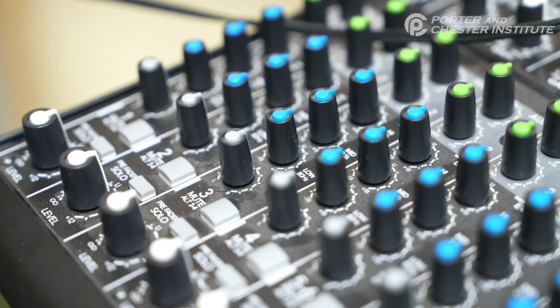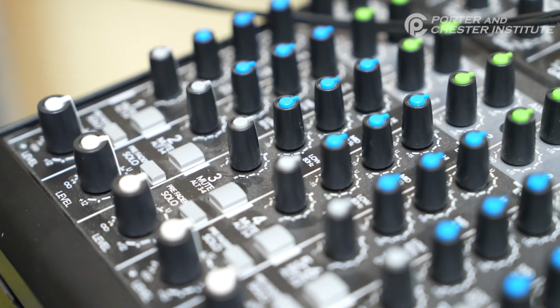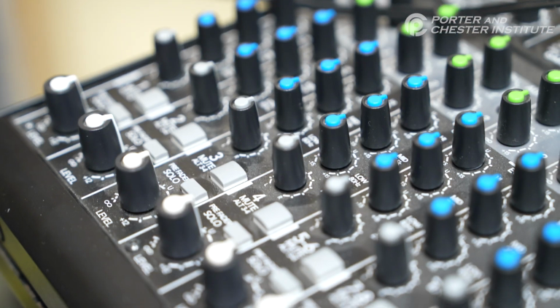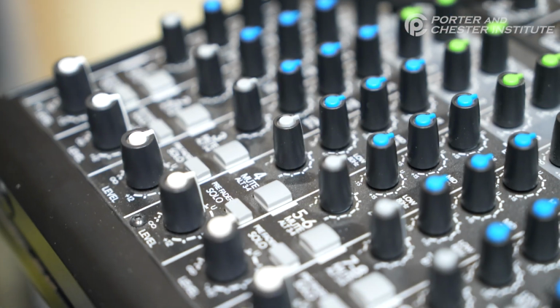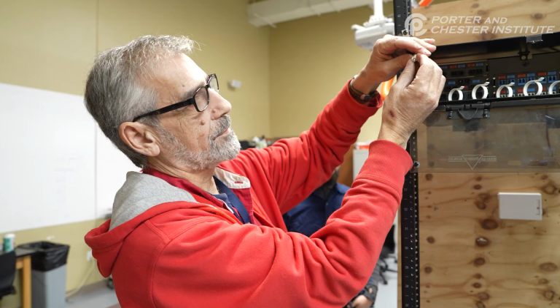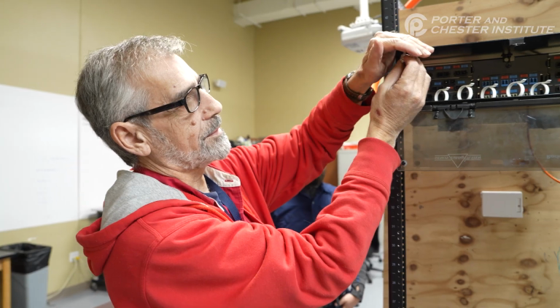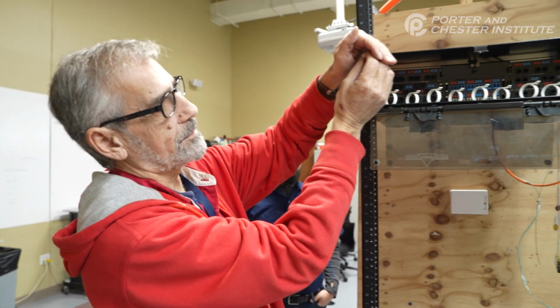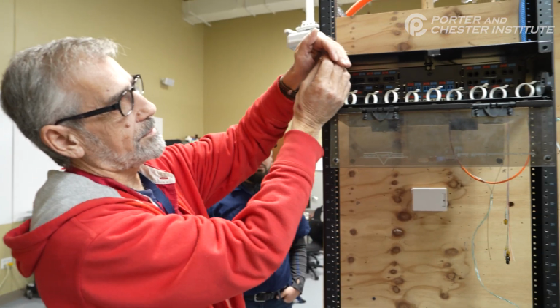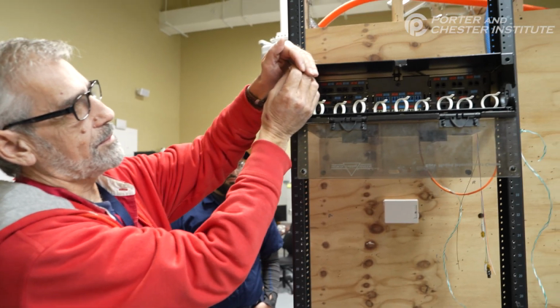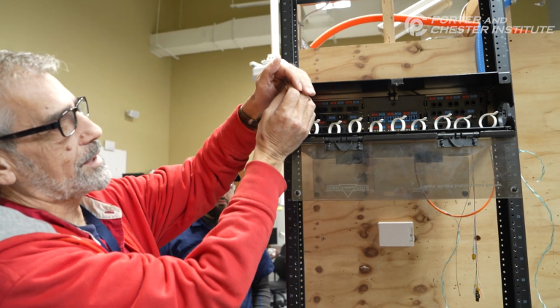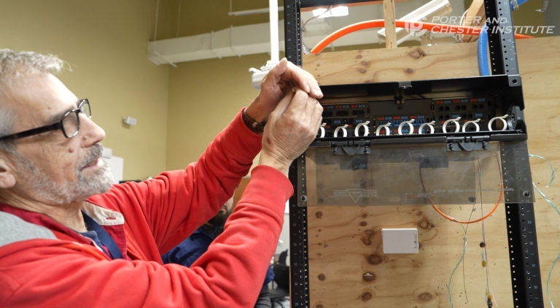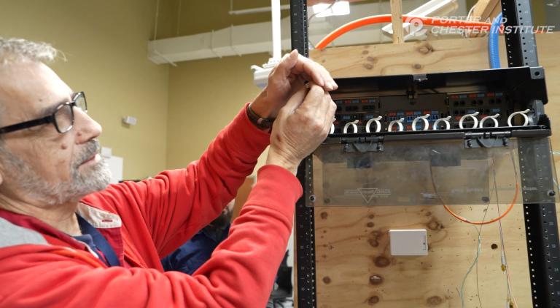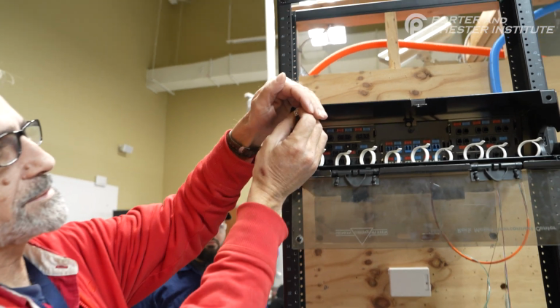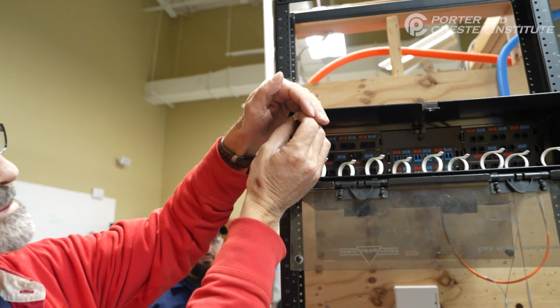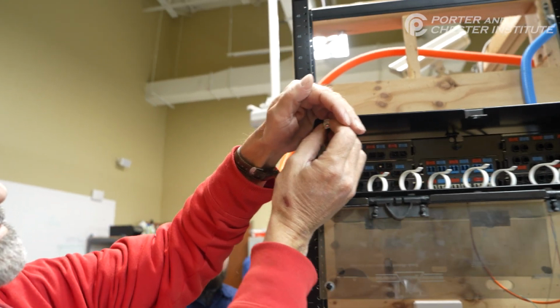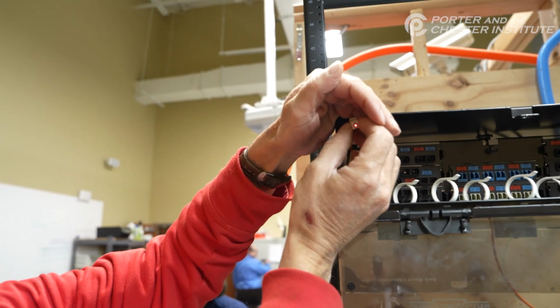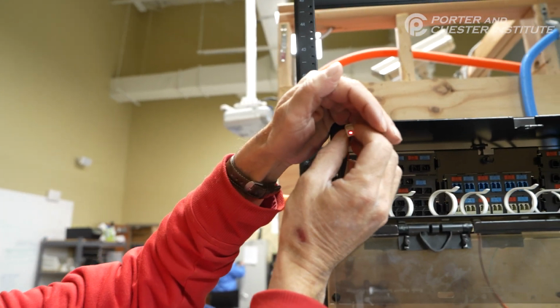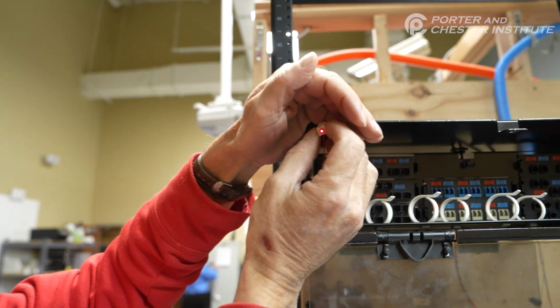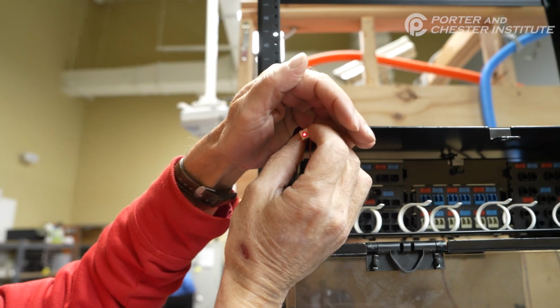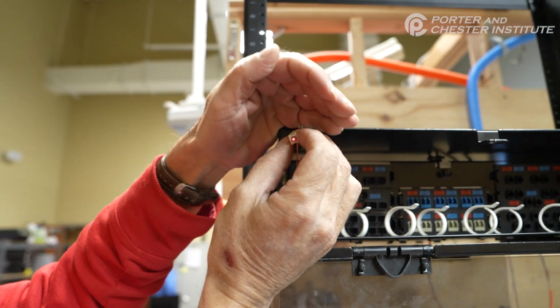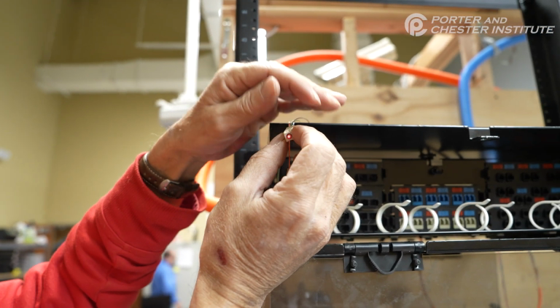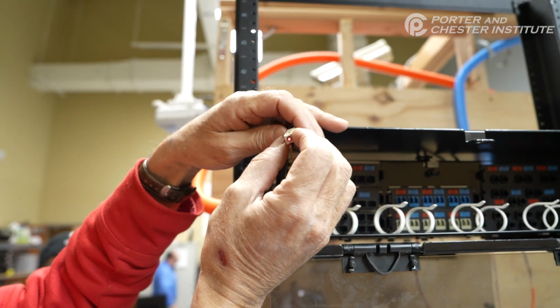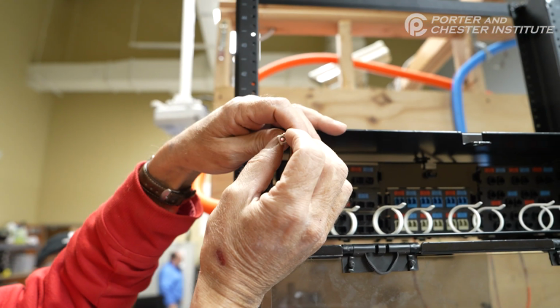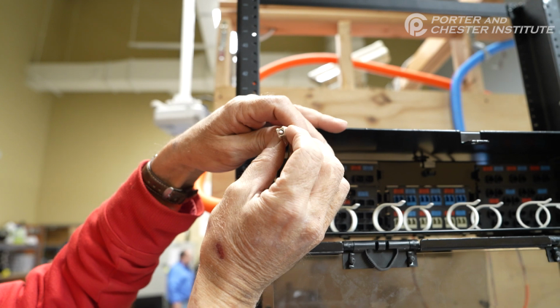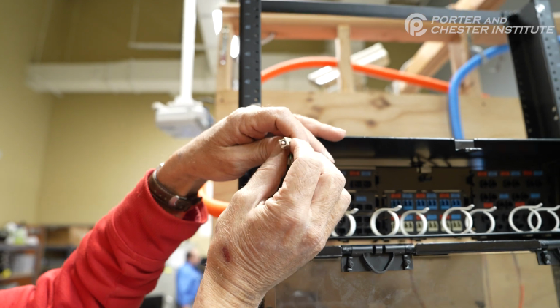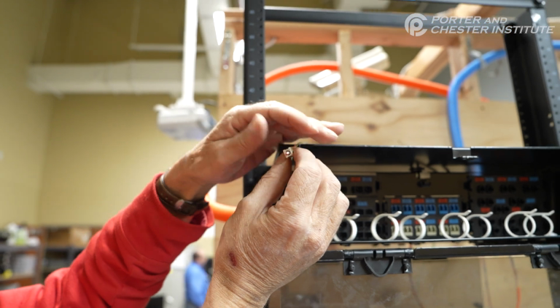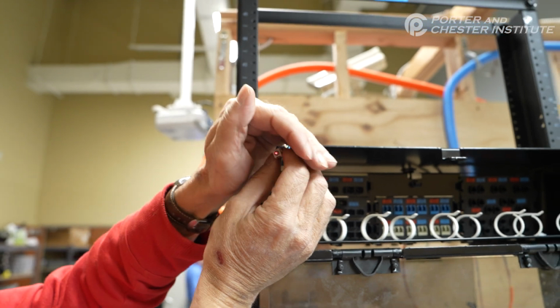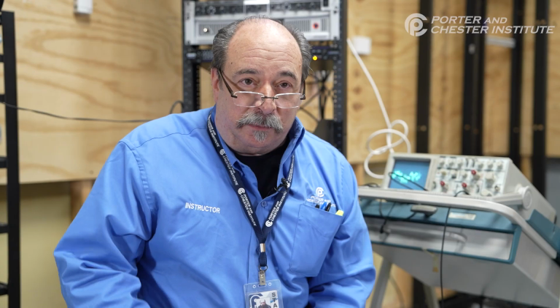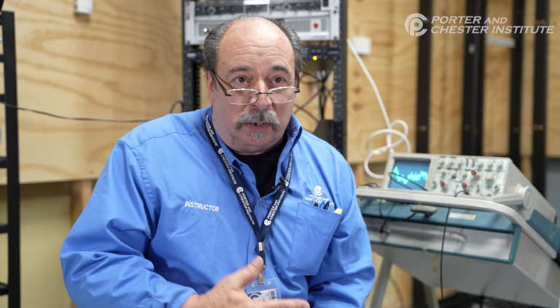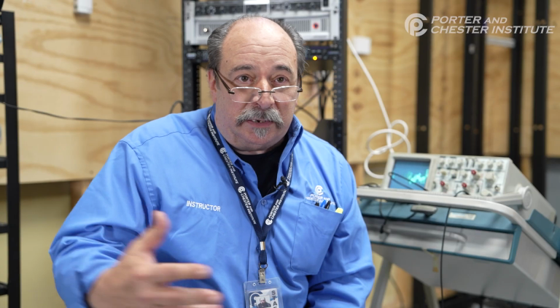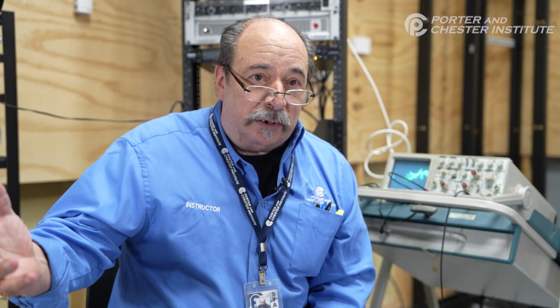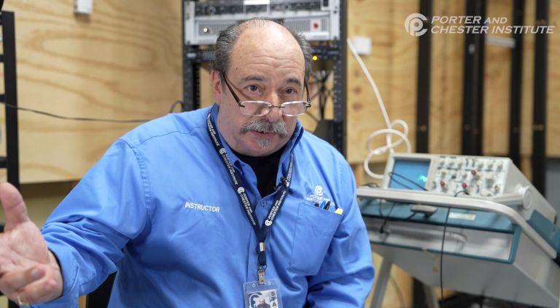The course before was optoelectronics, so the student learned about fiber optics — a real hot subject right now because they're trying to fiber up the entire USA.